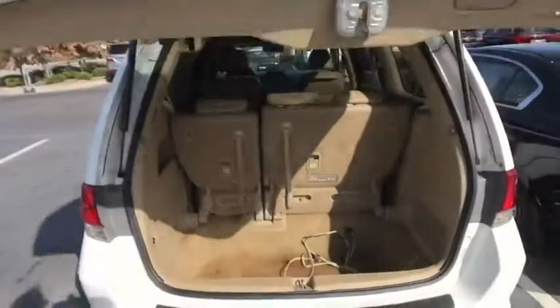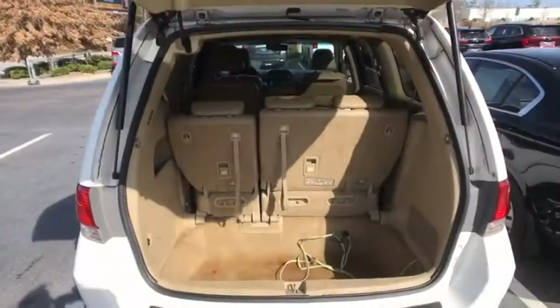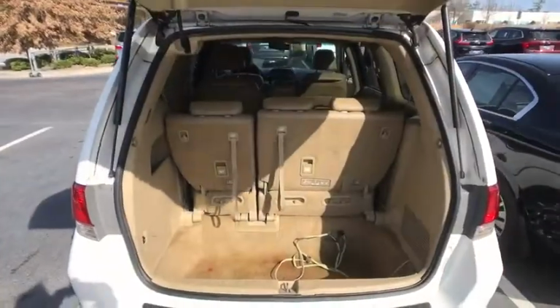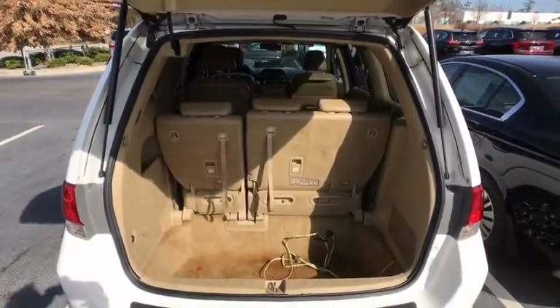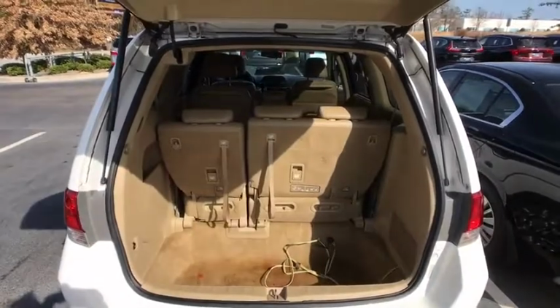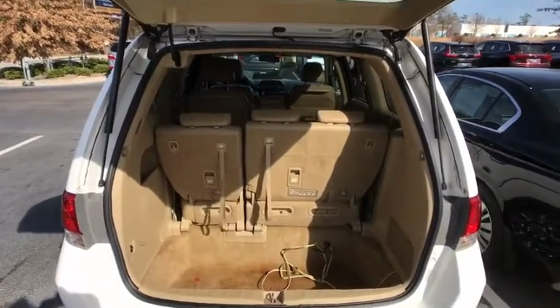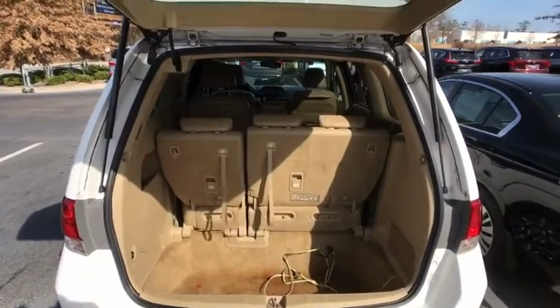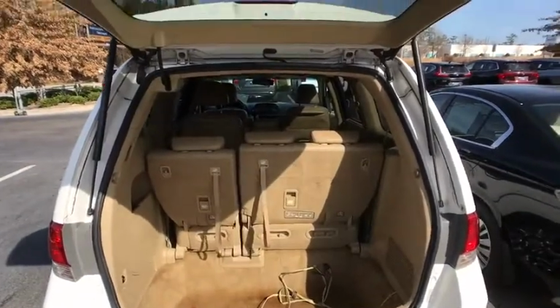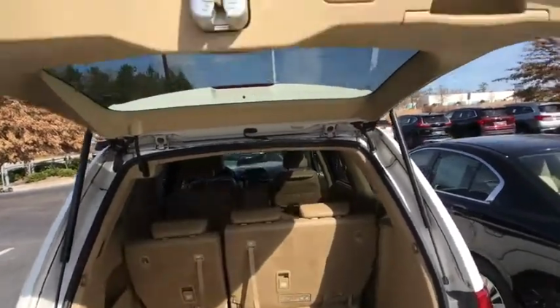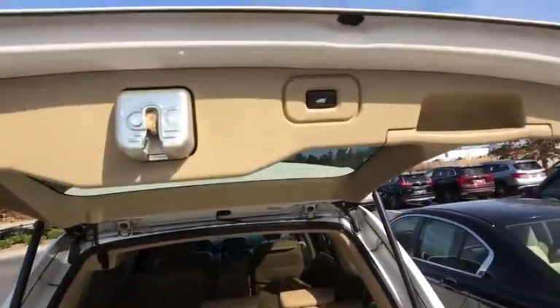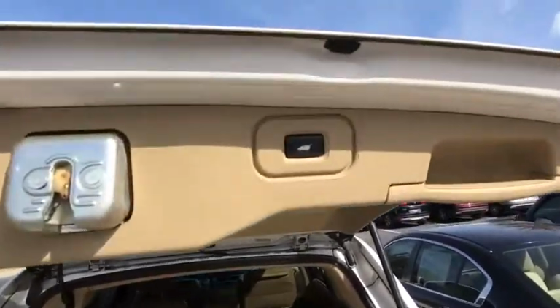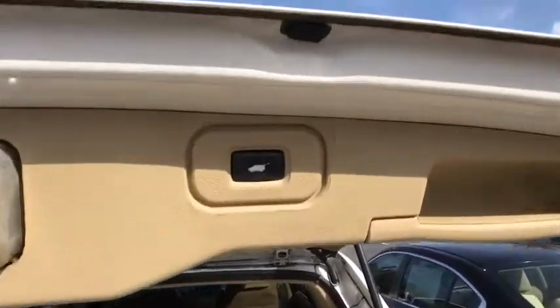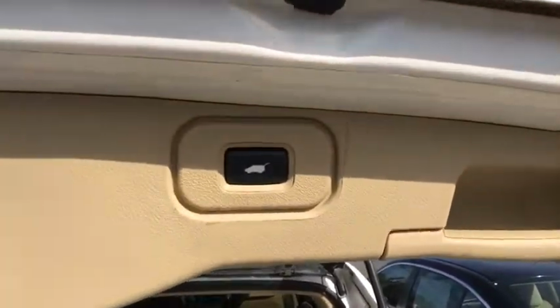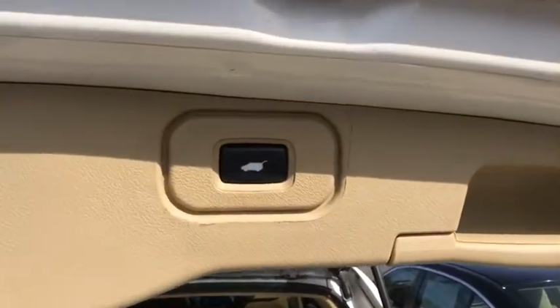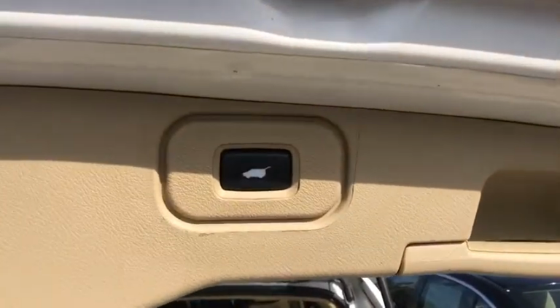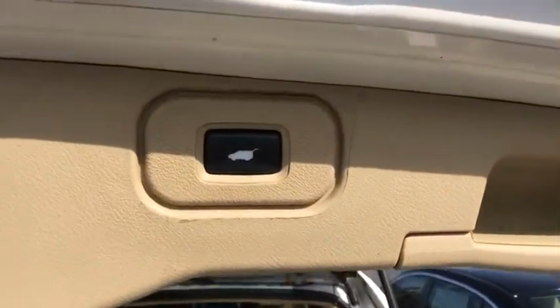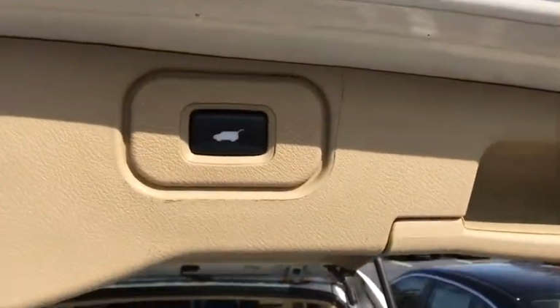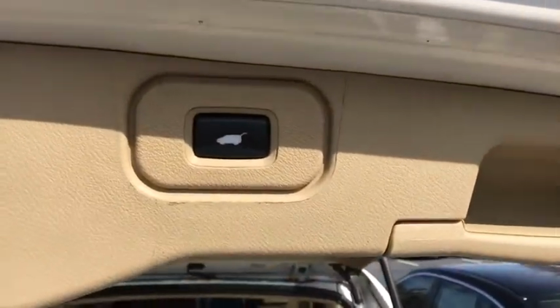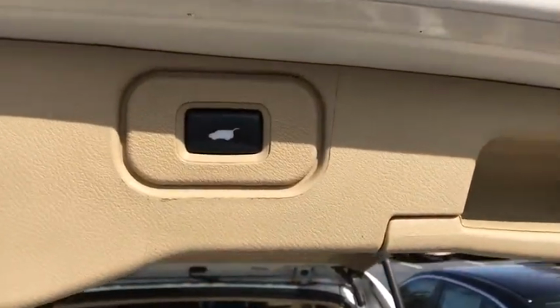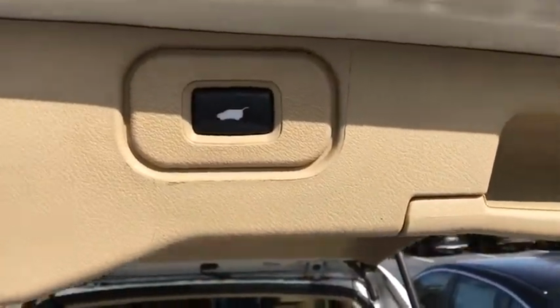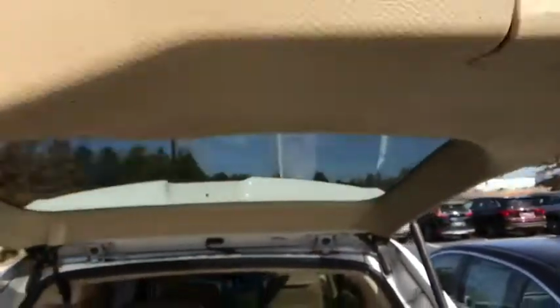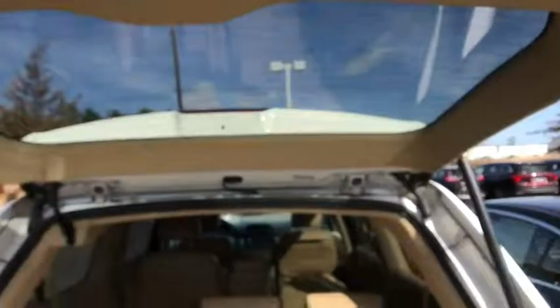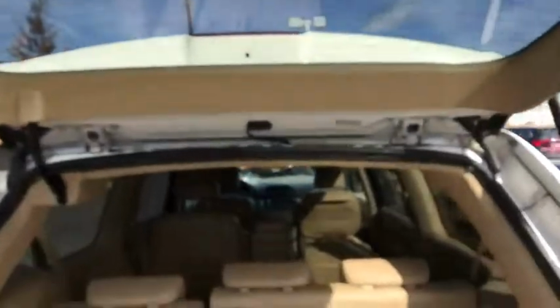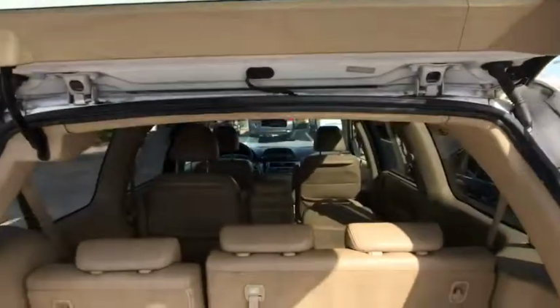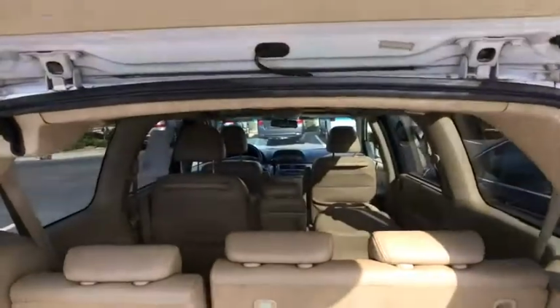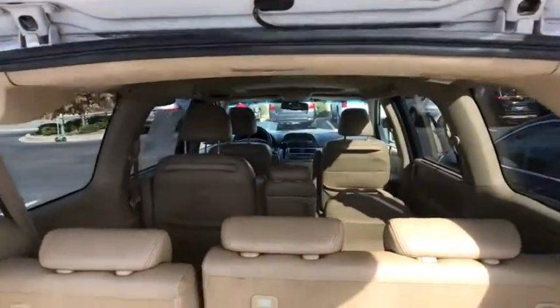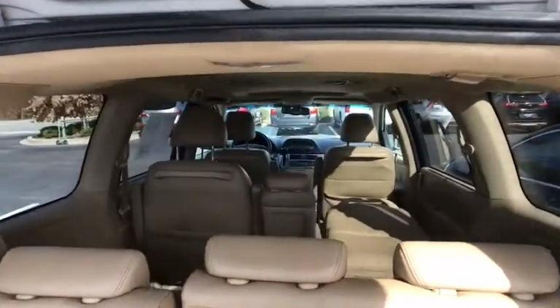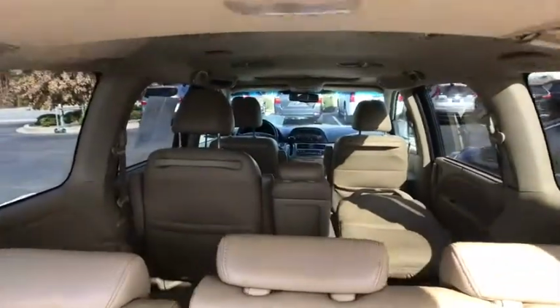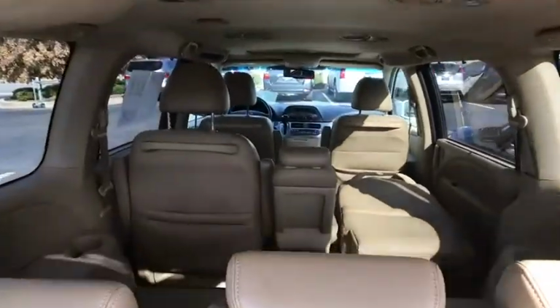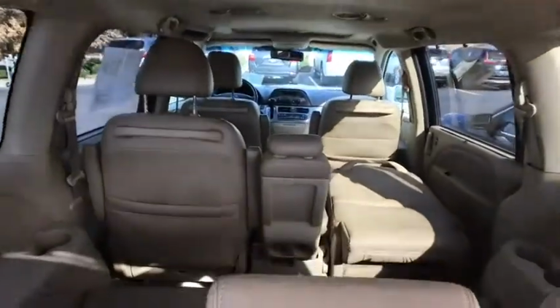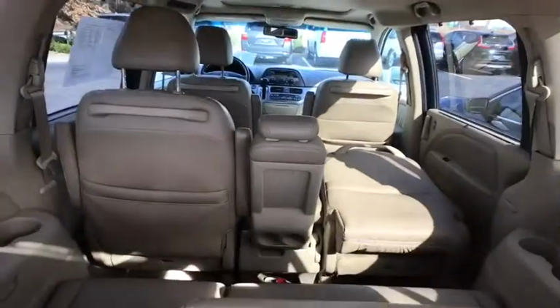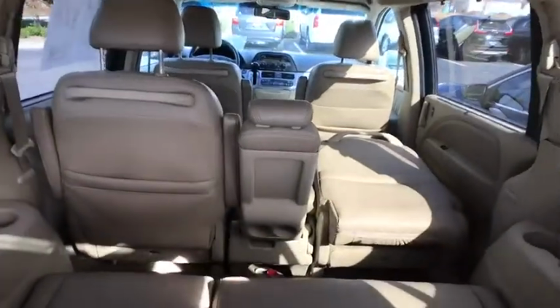Rear window defroster, CD player, security system, heated front seat, power moonroof, panic alarm, overhead console, tachometer, remote keyless entry, leather seats.